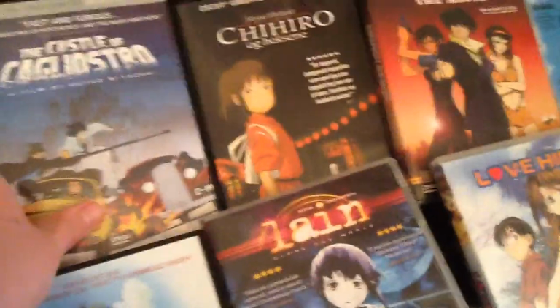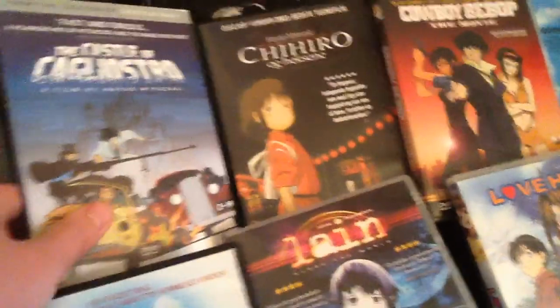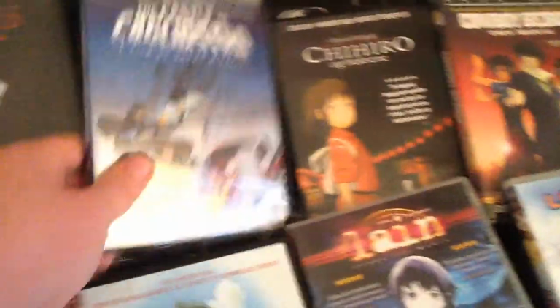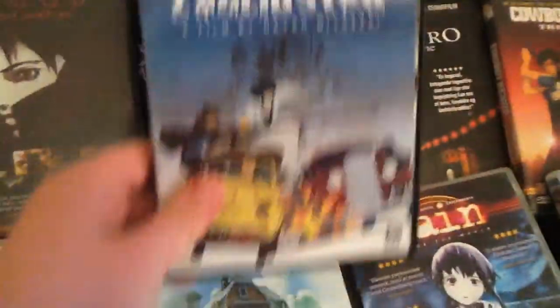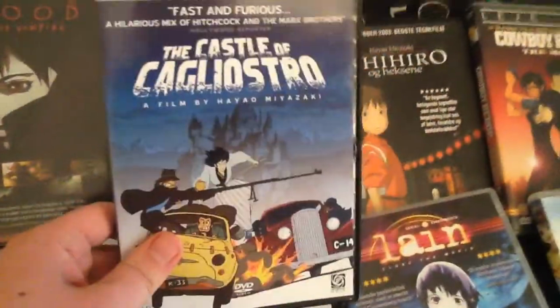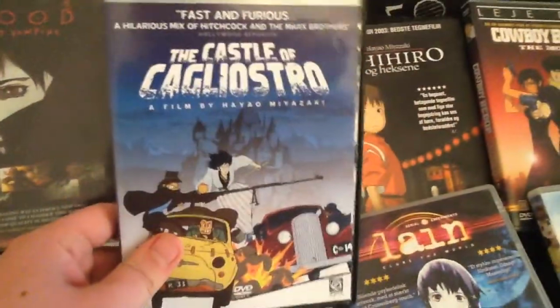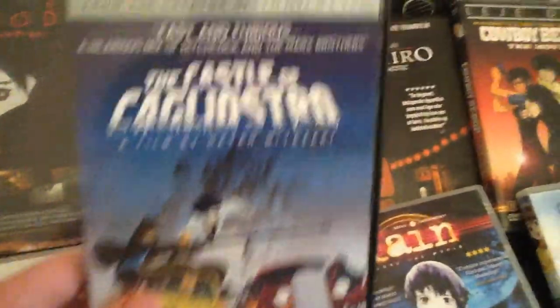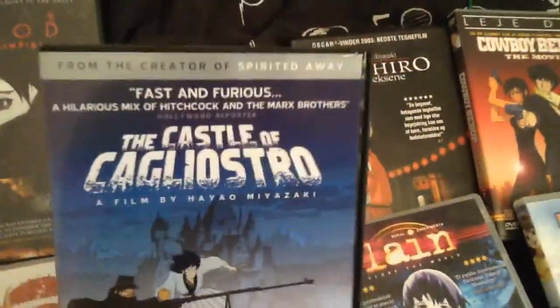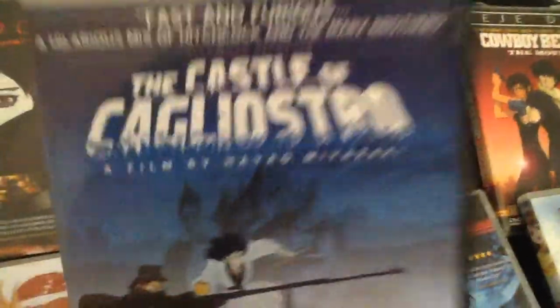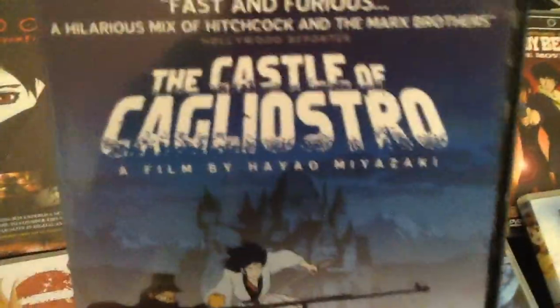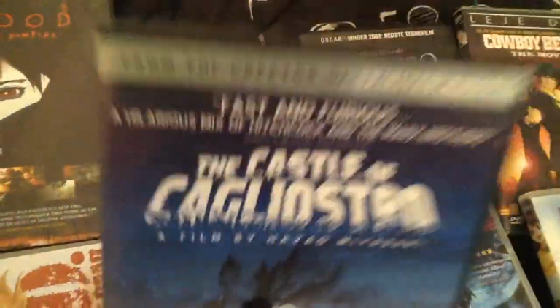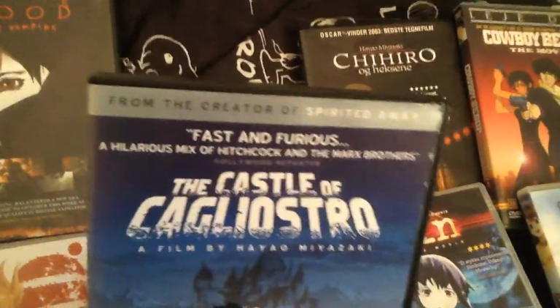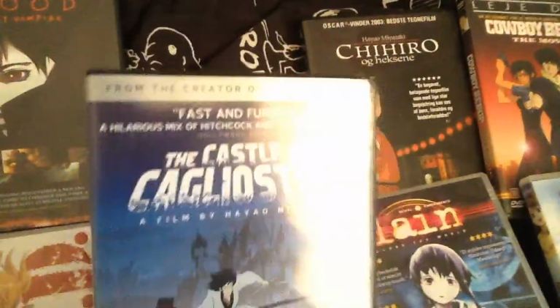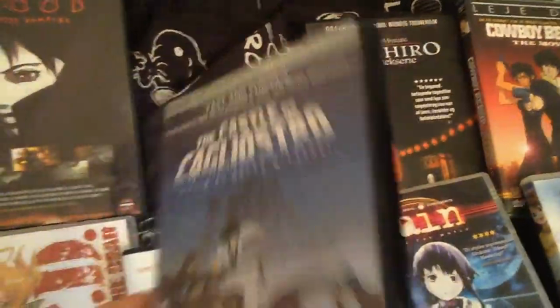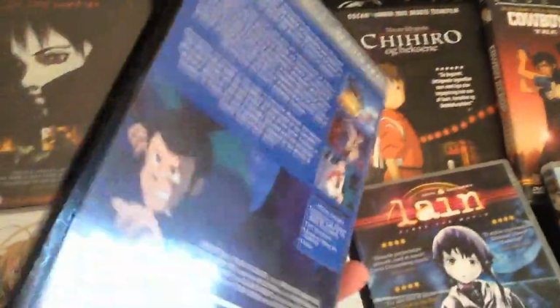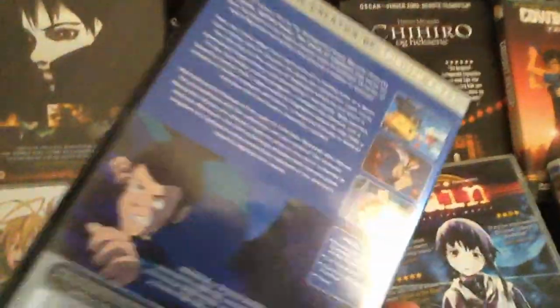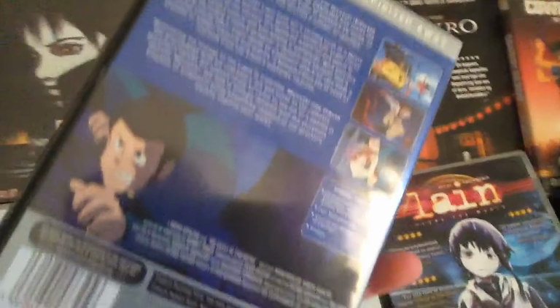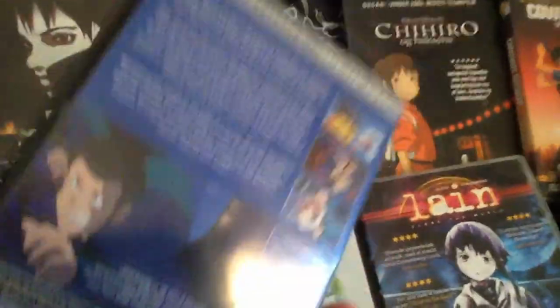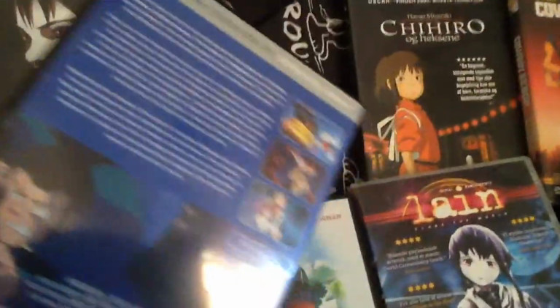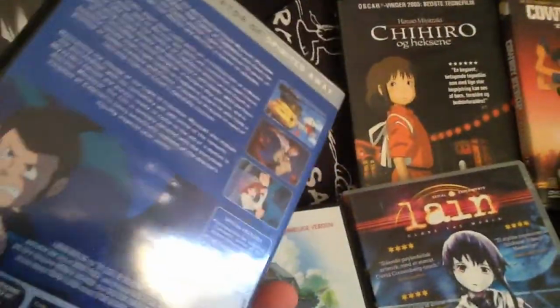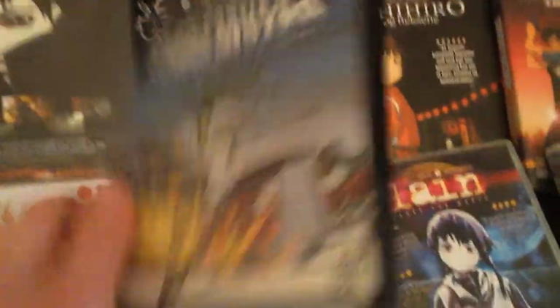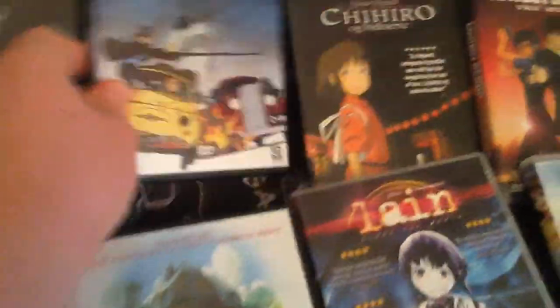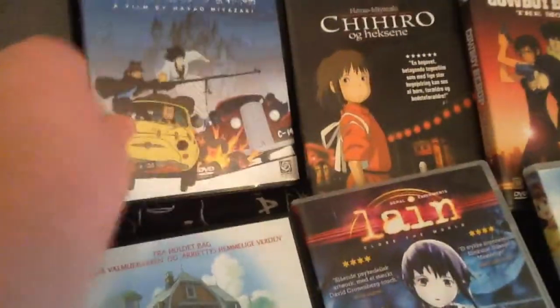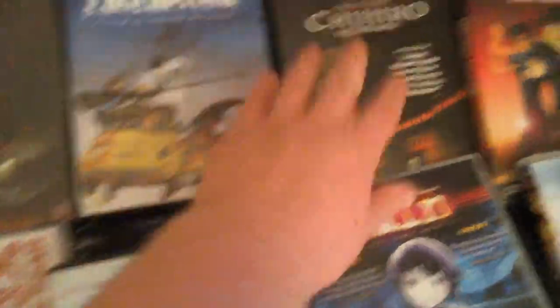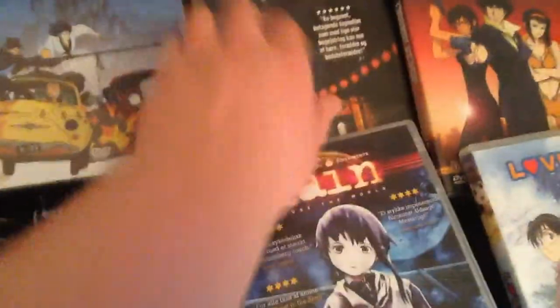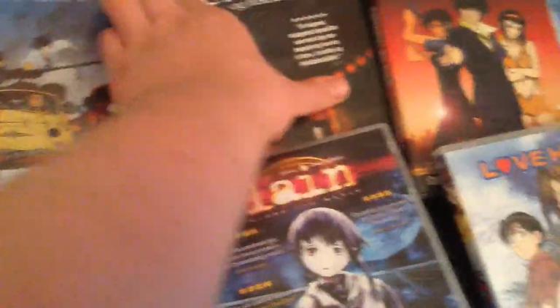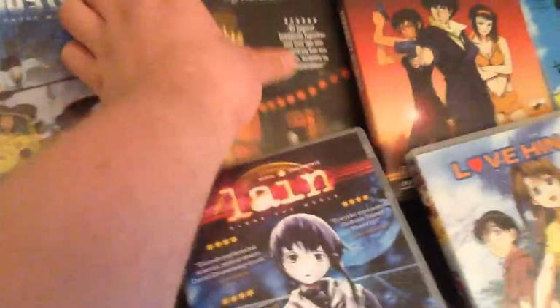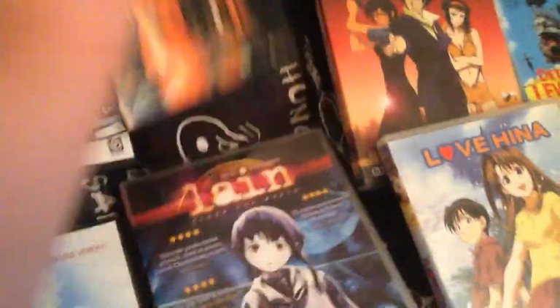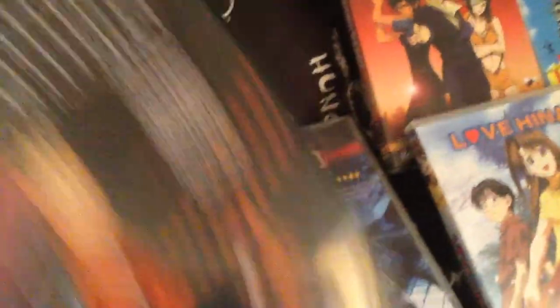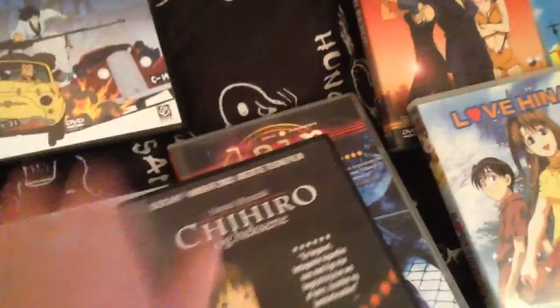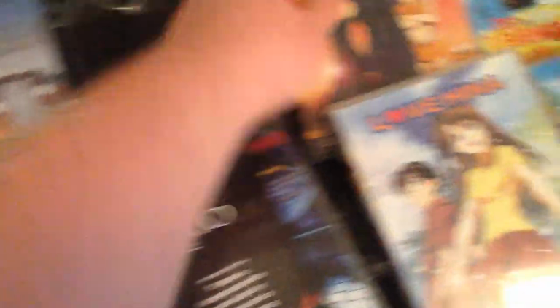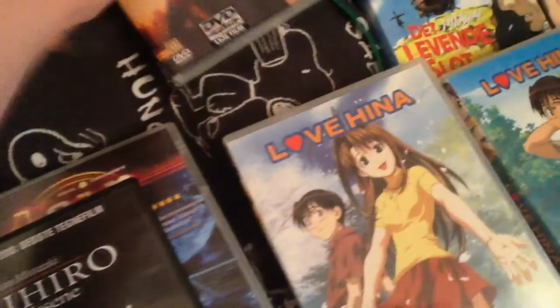Castle of Cagliostro — tried to watch this. Made by Hayao Miyazaki, but it's just kind of like a movie for another series, so I didn't feel like it really fitted in much, and I didn't really watch all the way through.